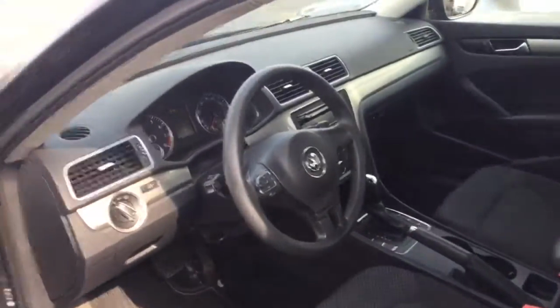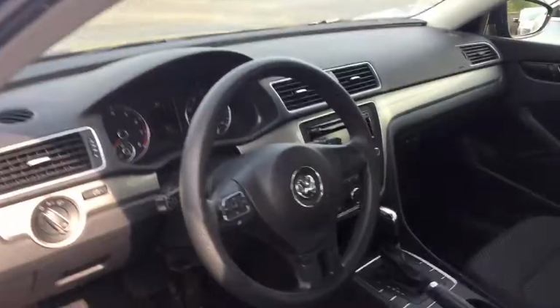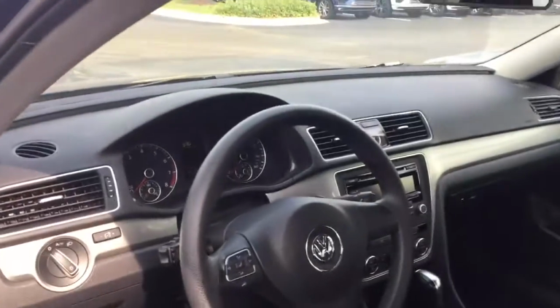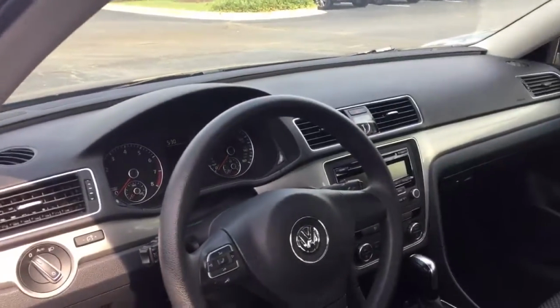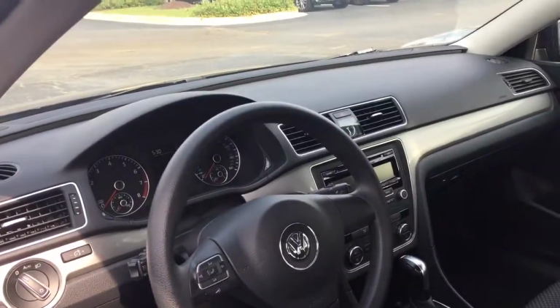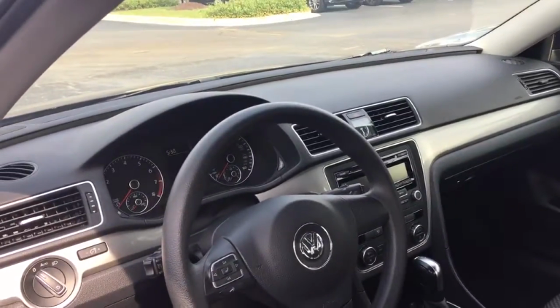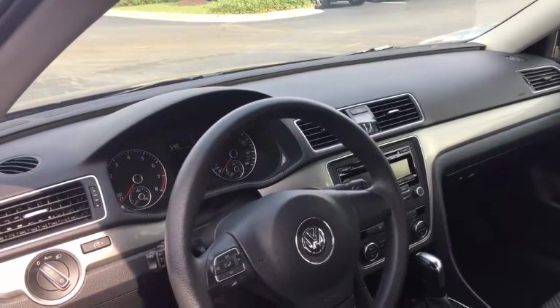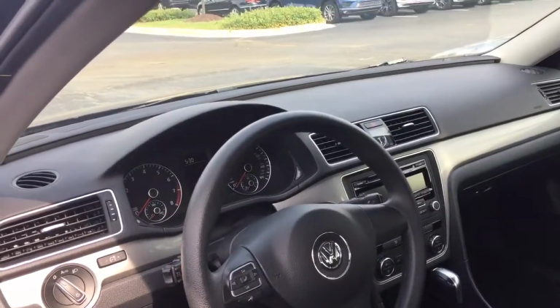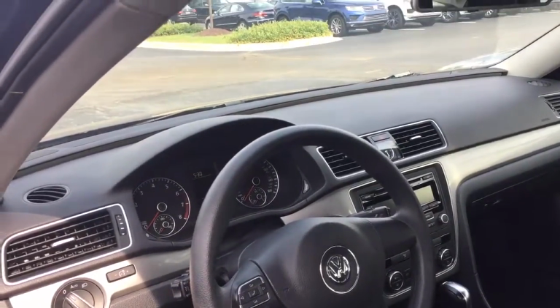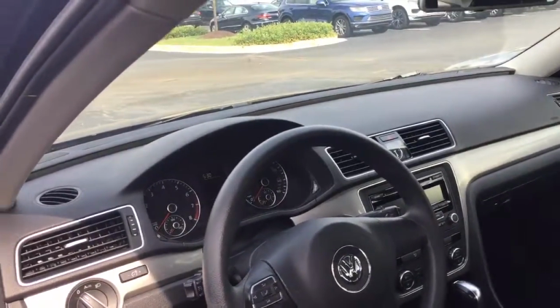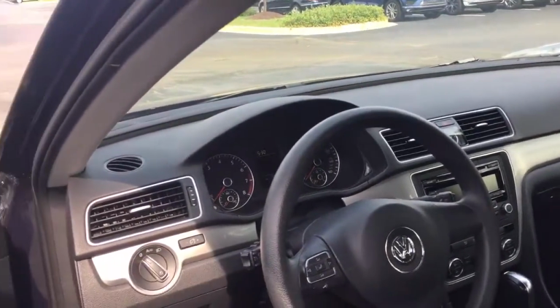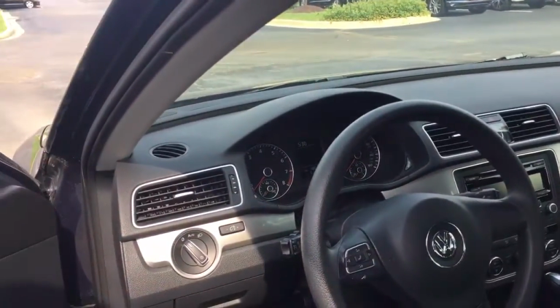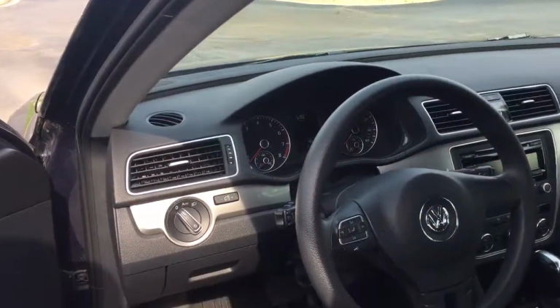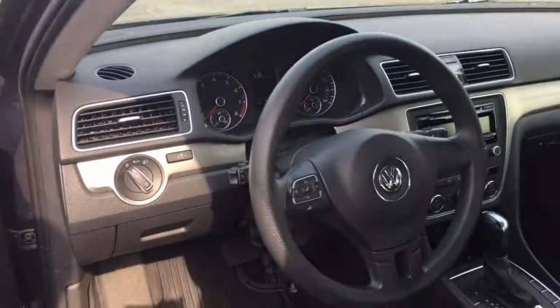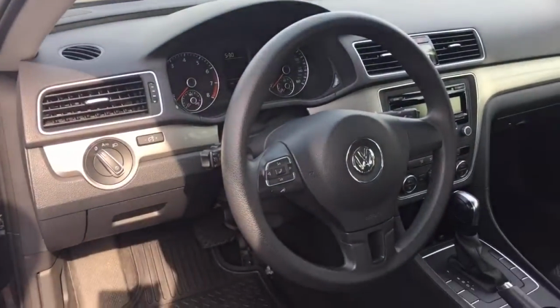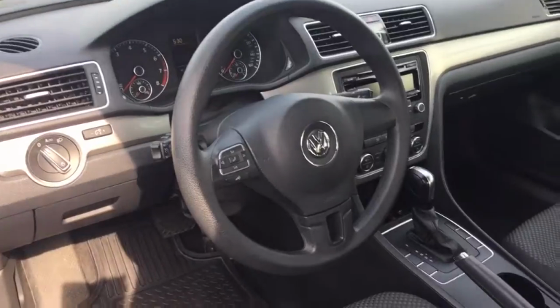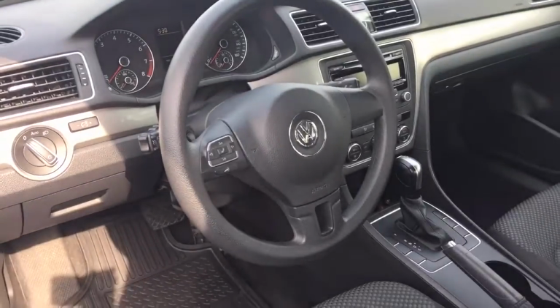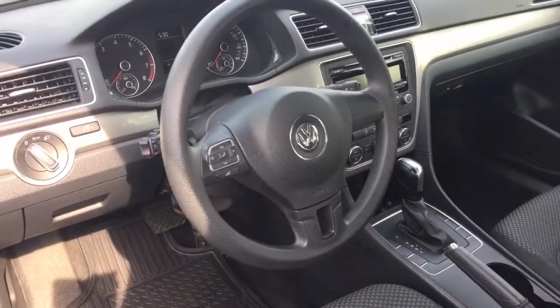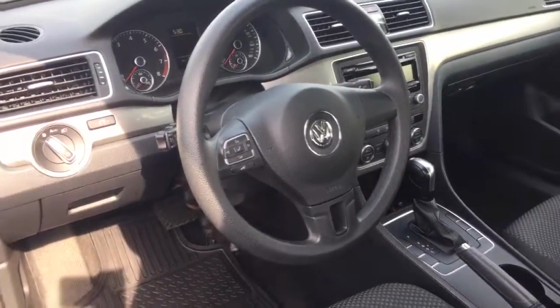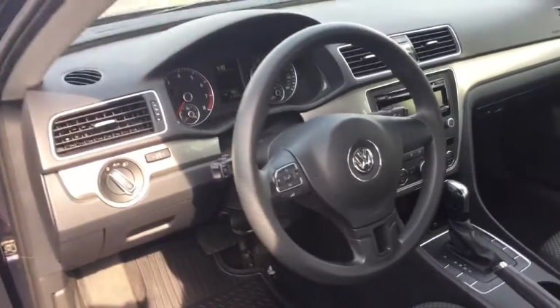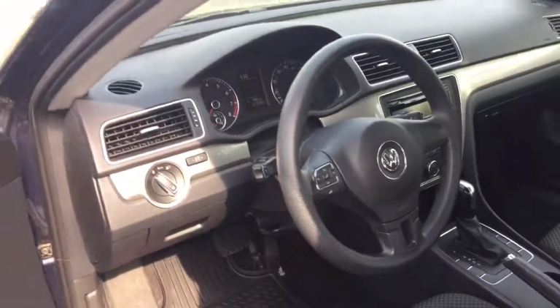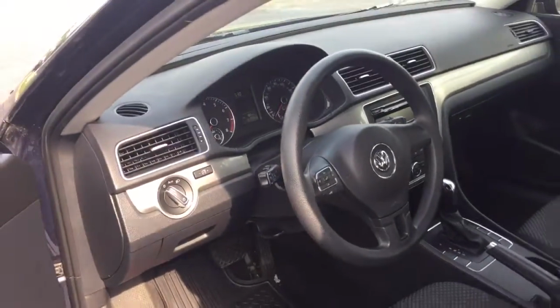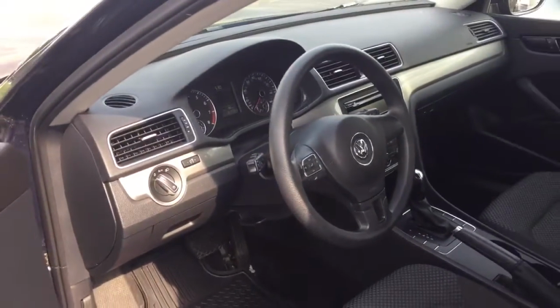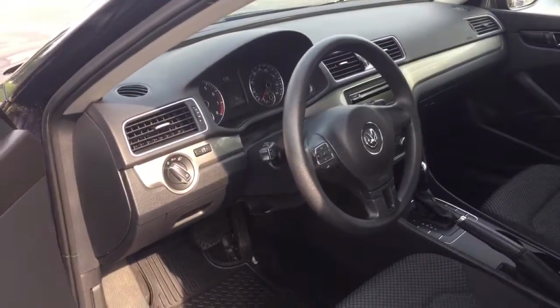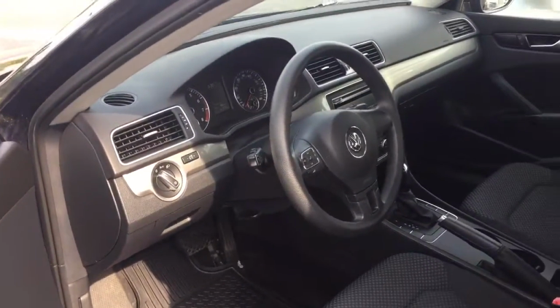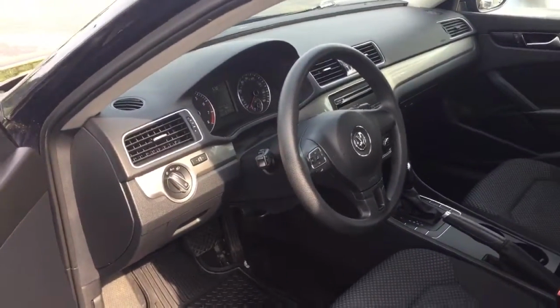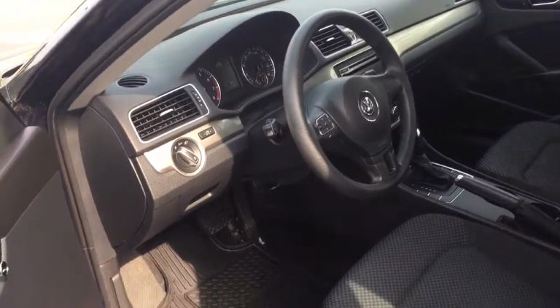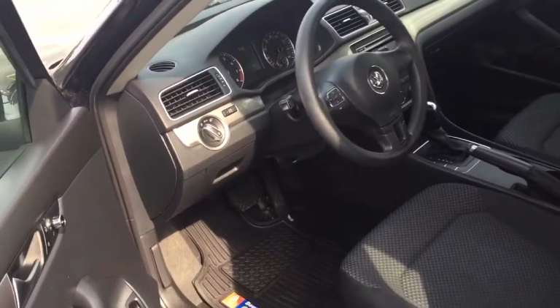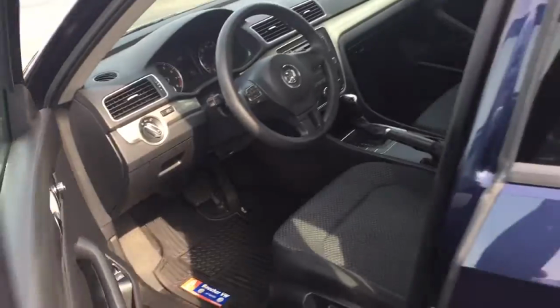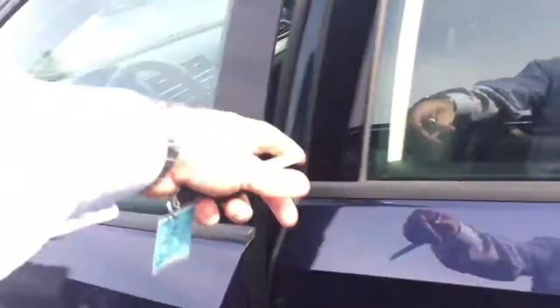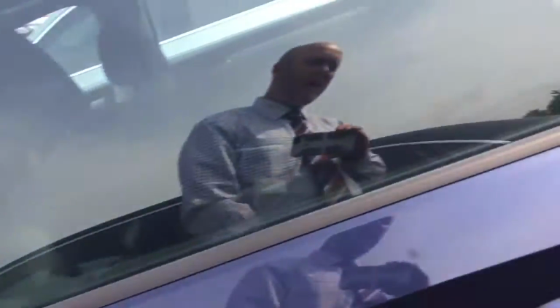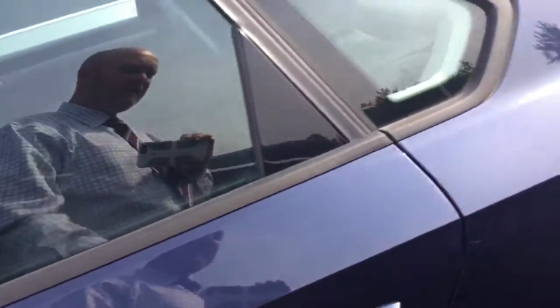It has digital climate control, so dual zone climate controls. It also has Bluetooth connectivity — you can see on the steering wheel the controls for the volume and the phone. And it has automatic headlights.